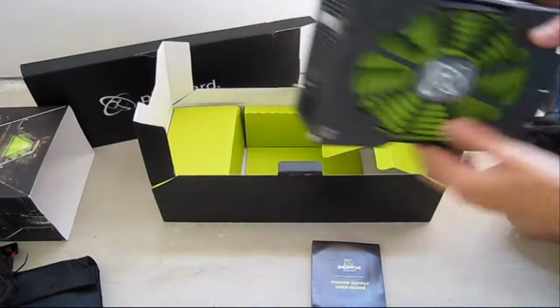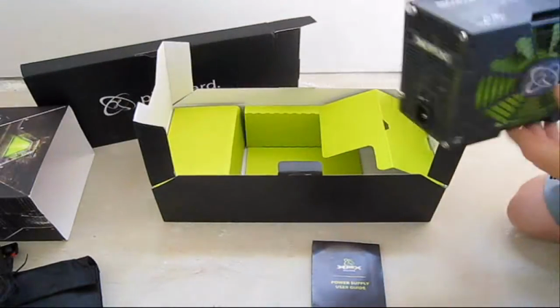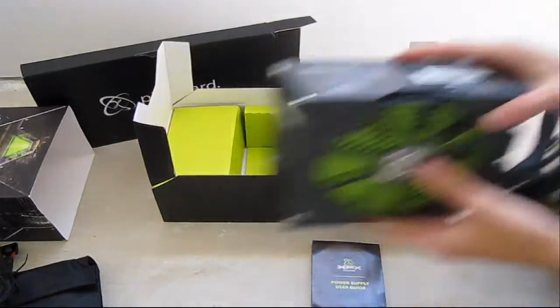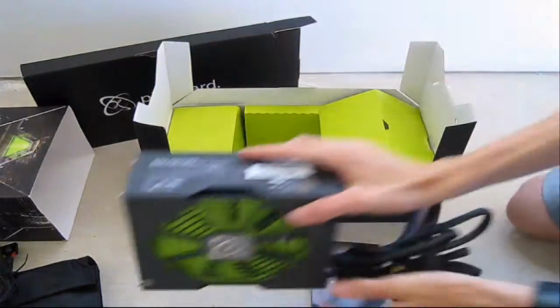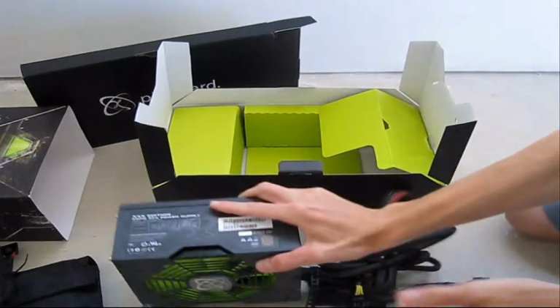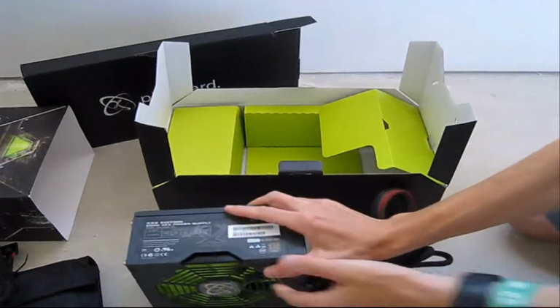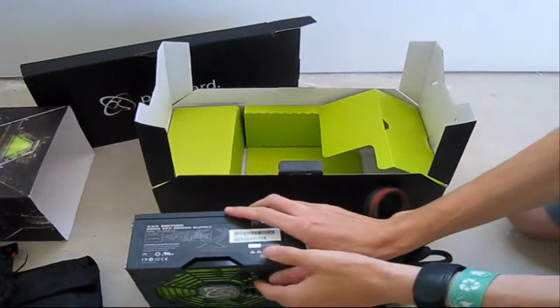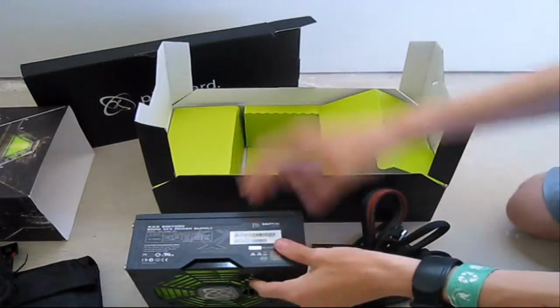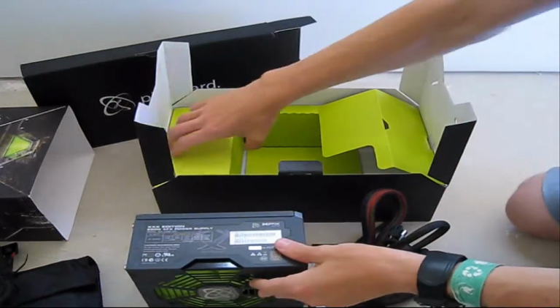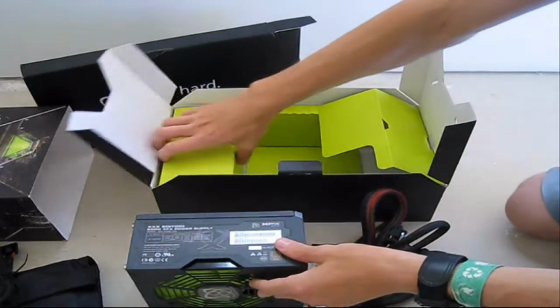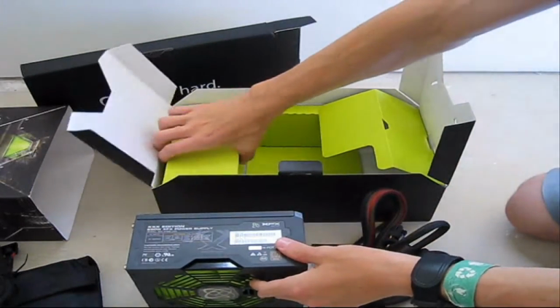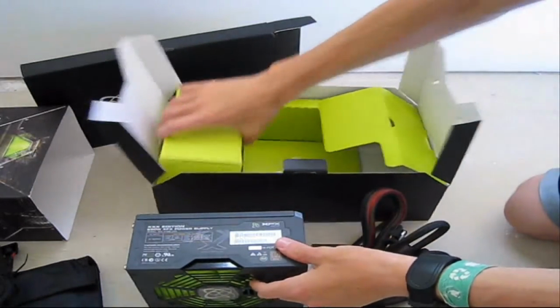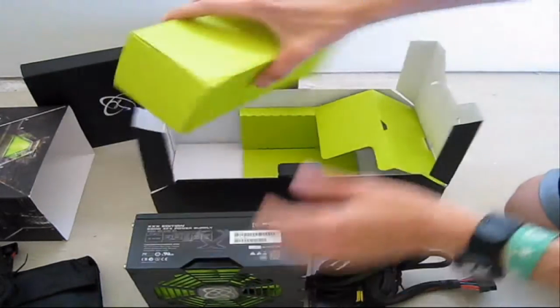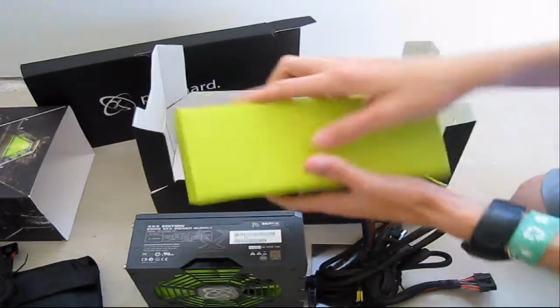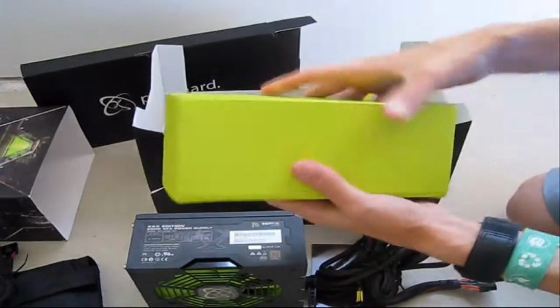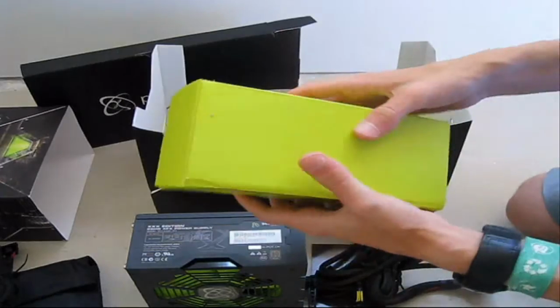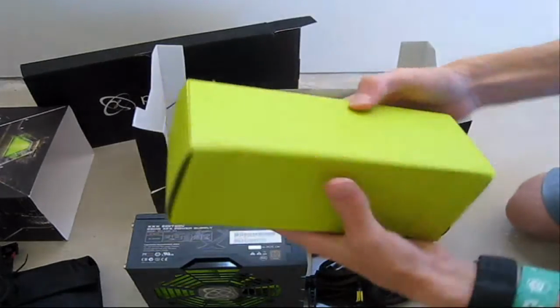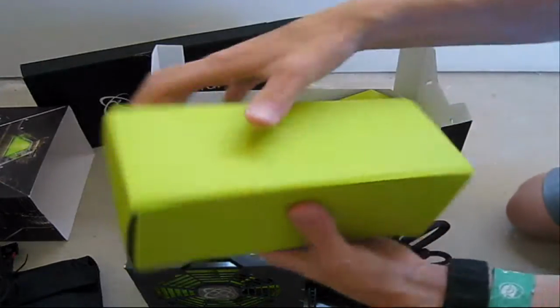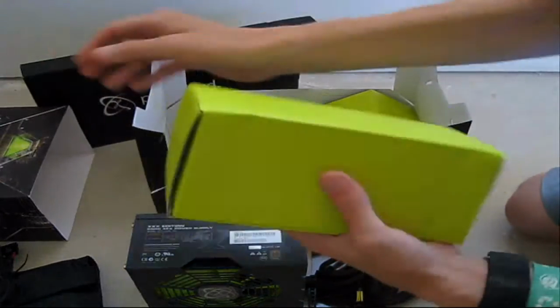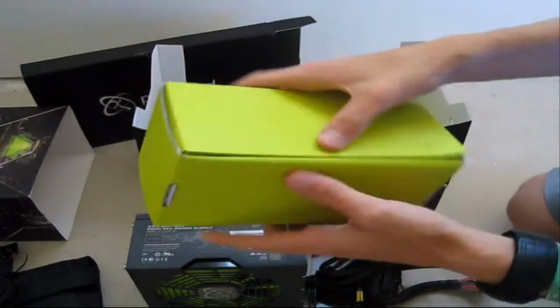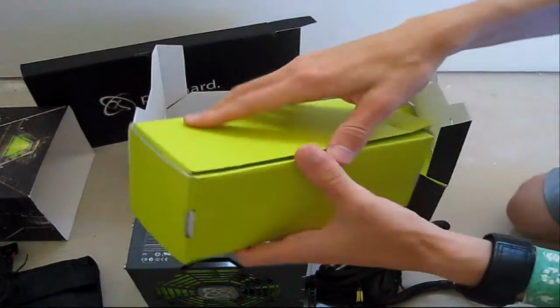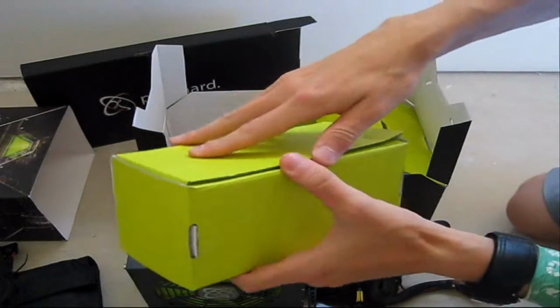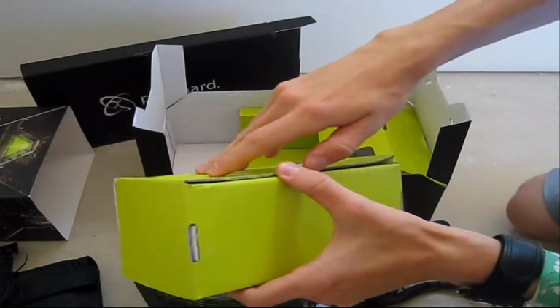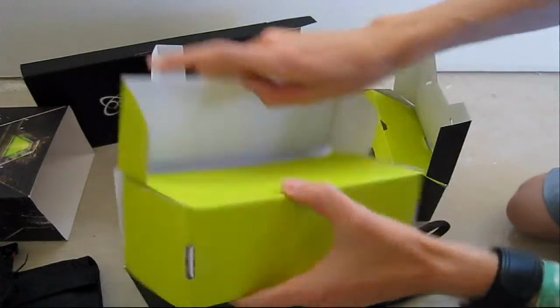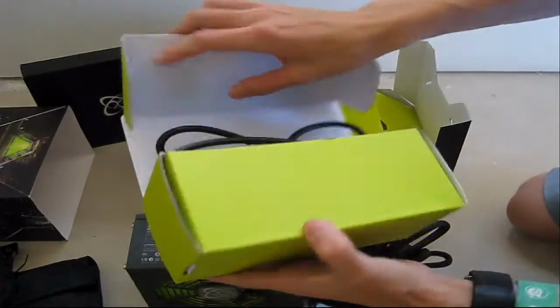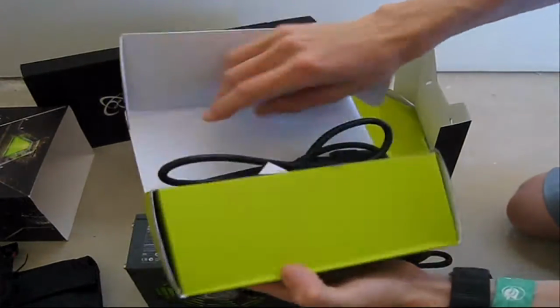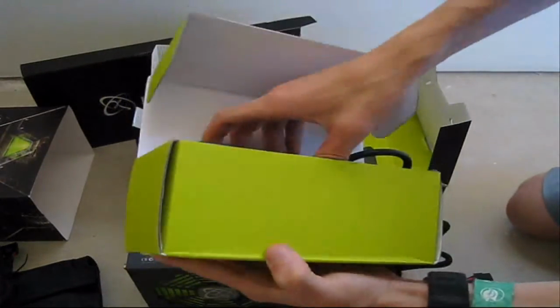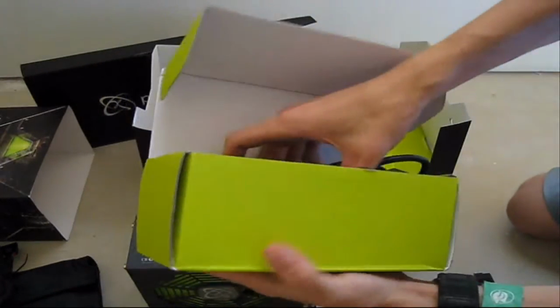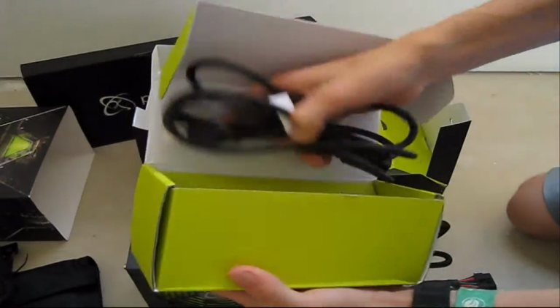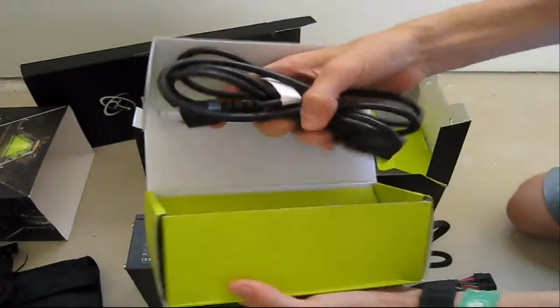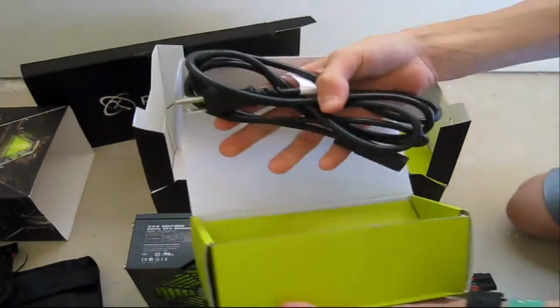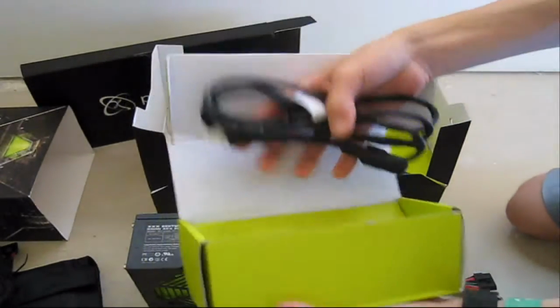In this package there is also your power cable, which I've already opened.